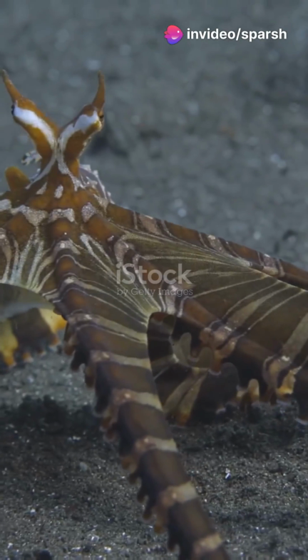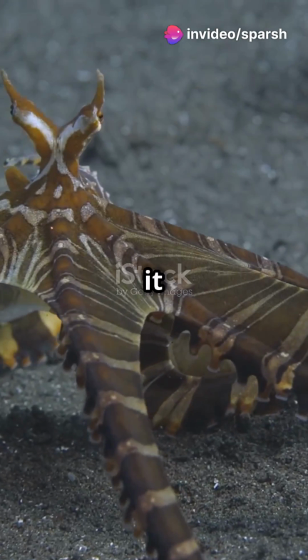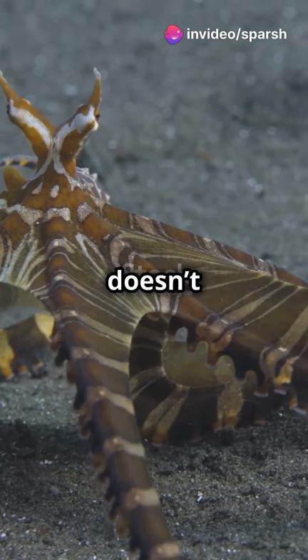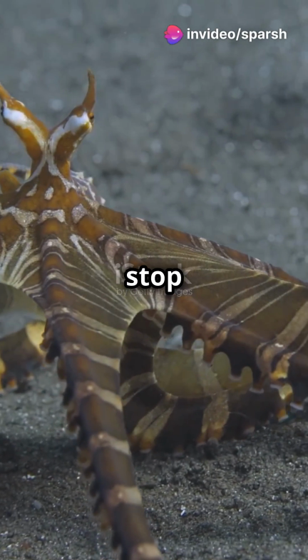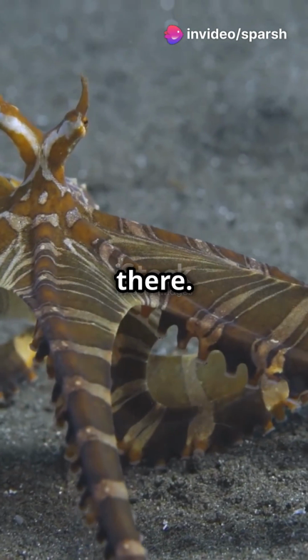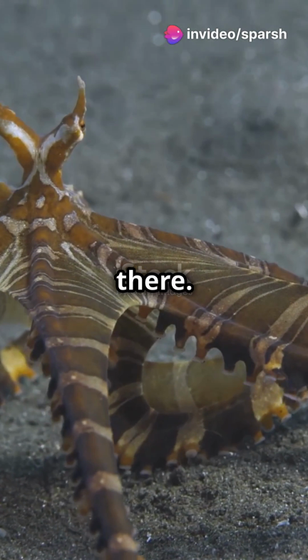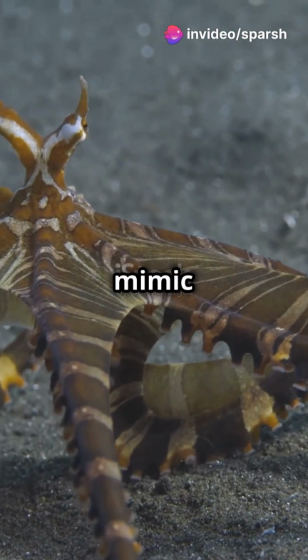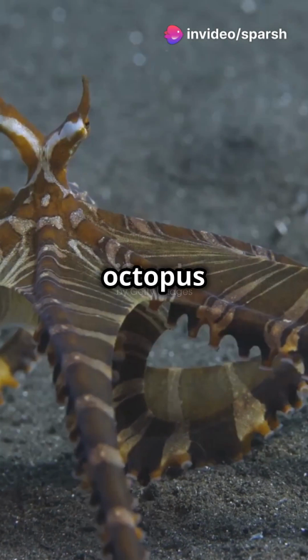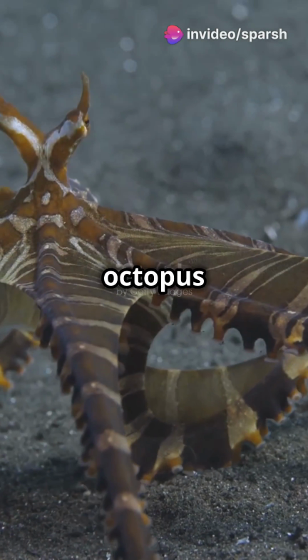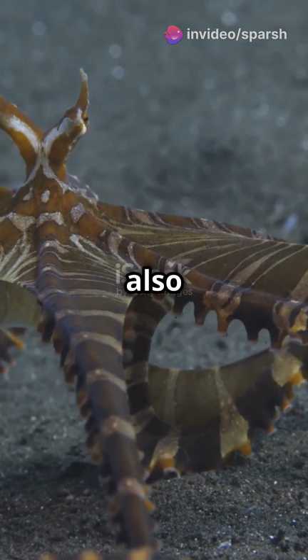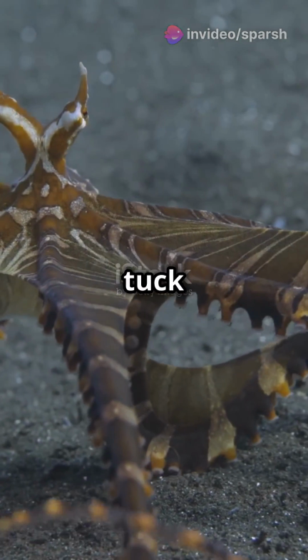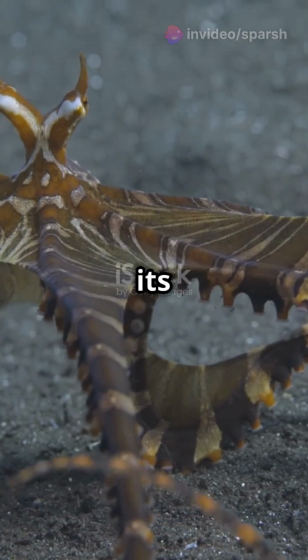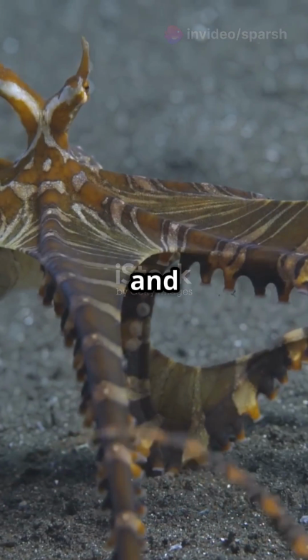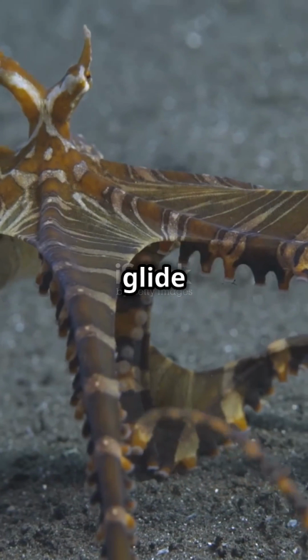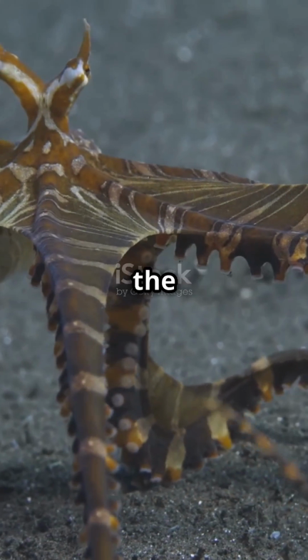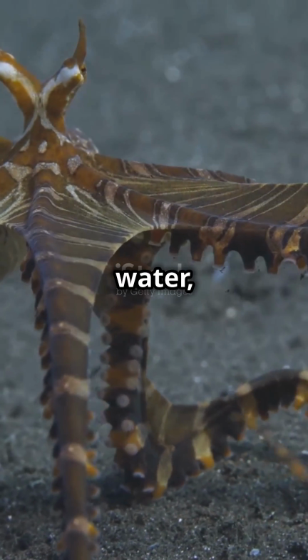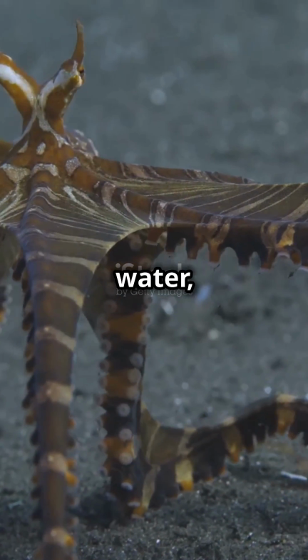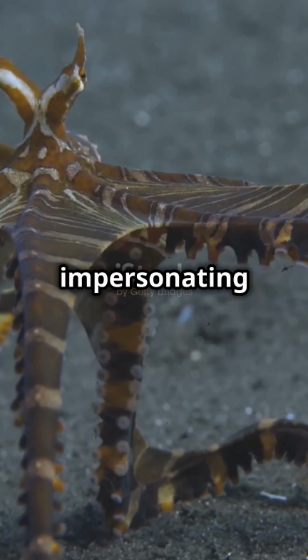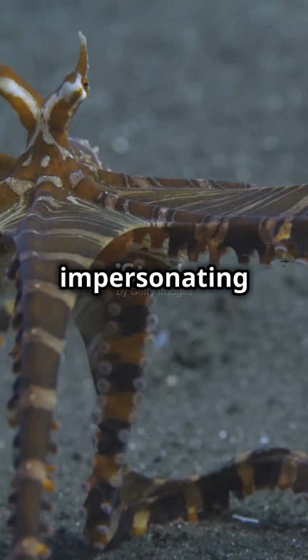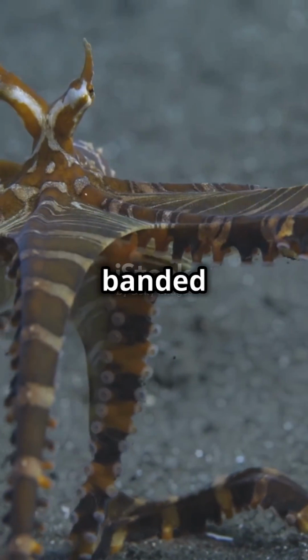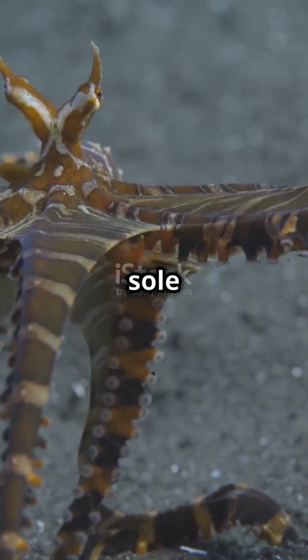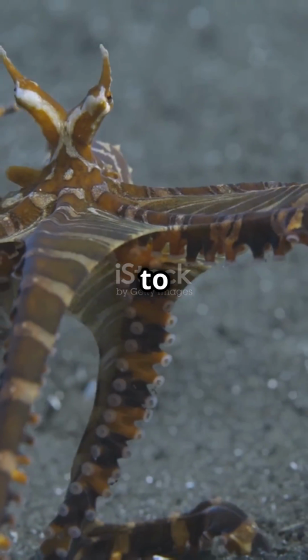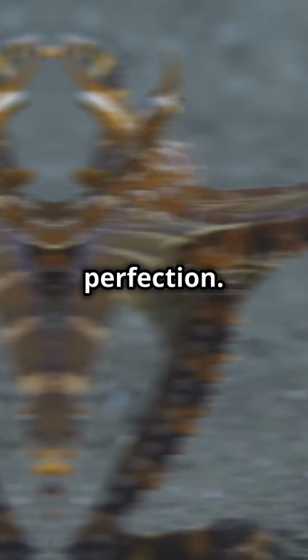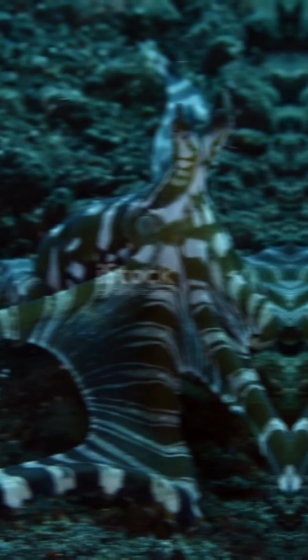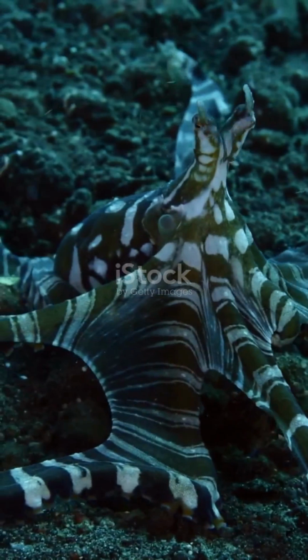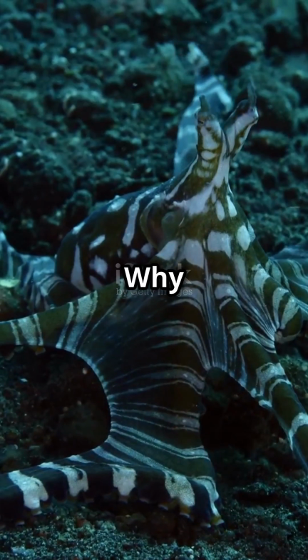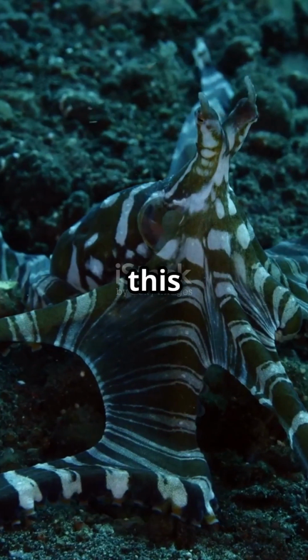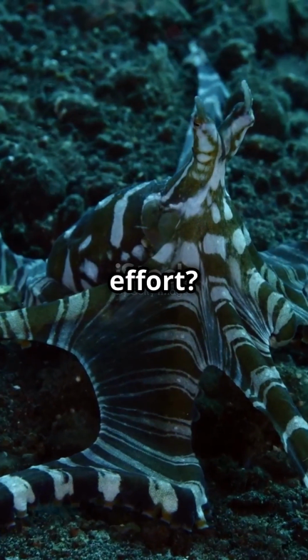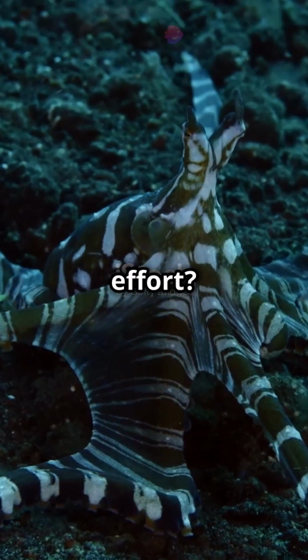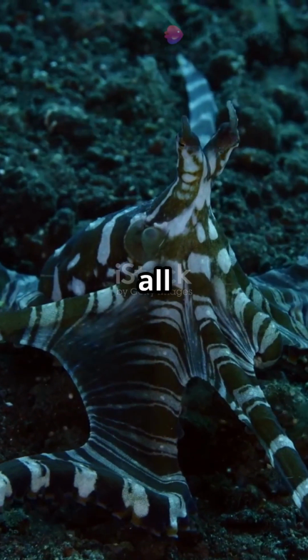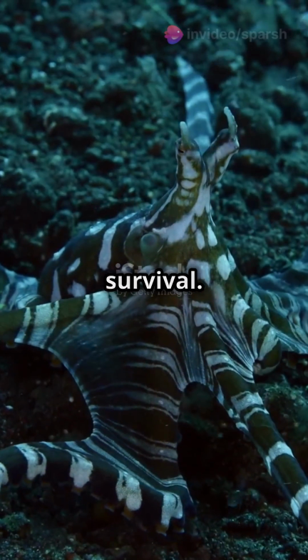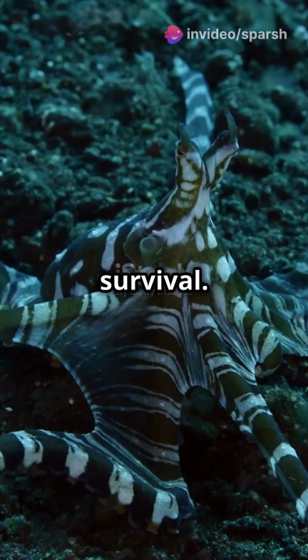And it doesn't stop there. The mimic octopus can also tuck all its legs and glide through the water, impersonating a banded sole to perfection. Why all this effort? It's all about survival.